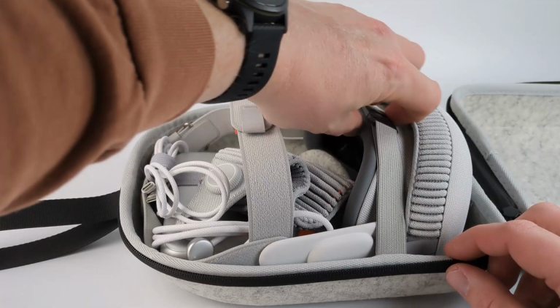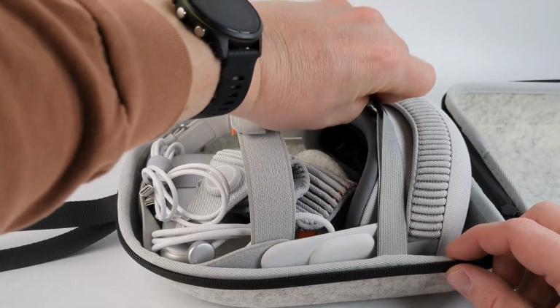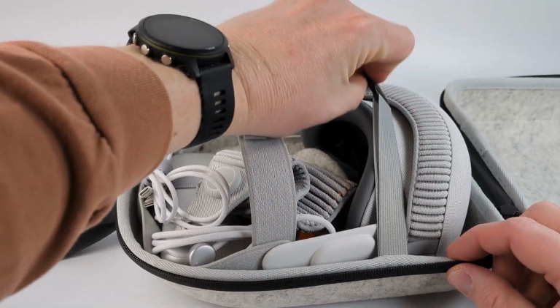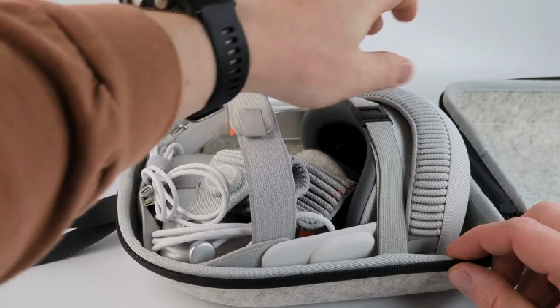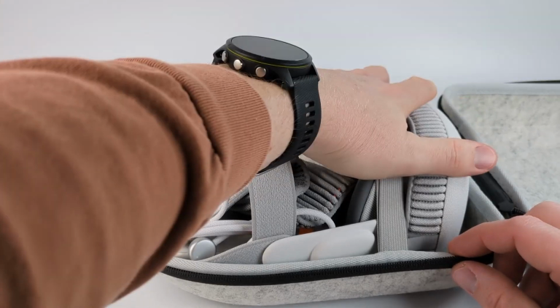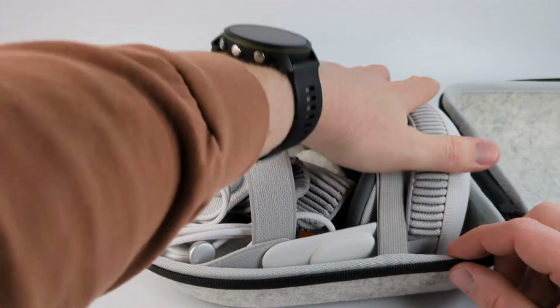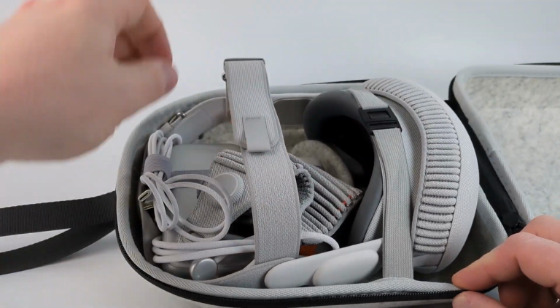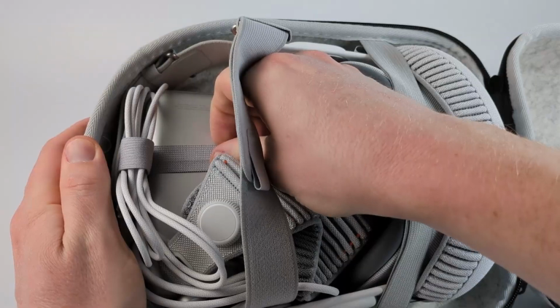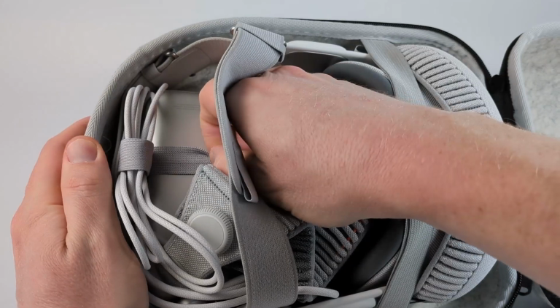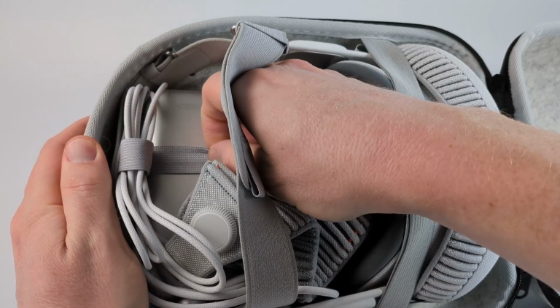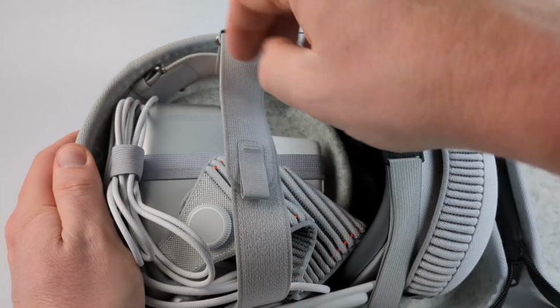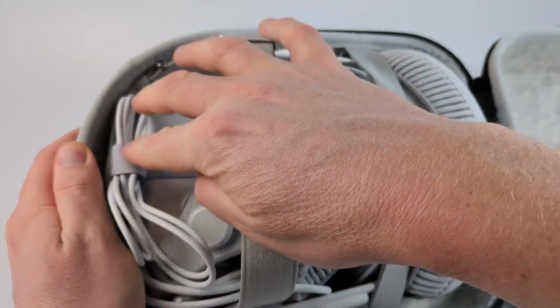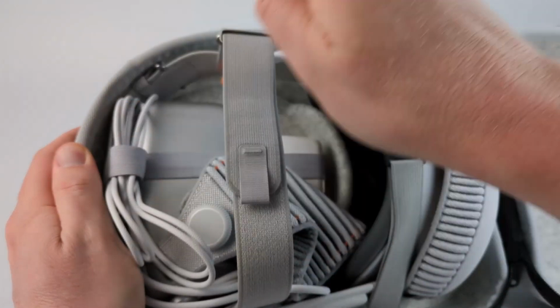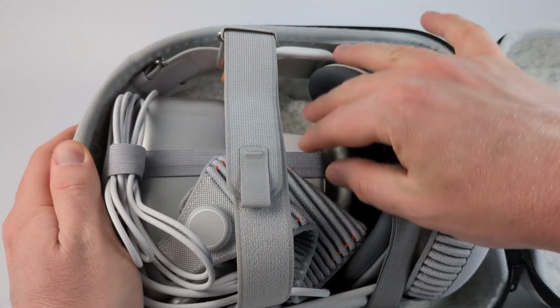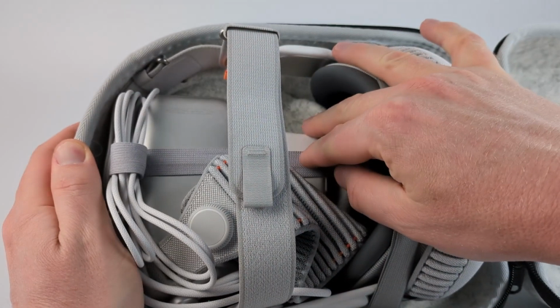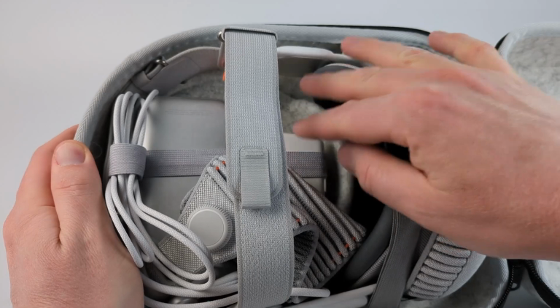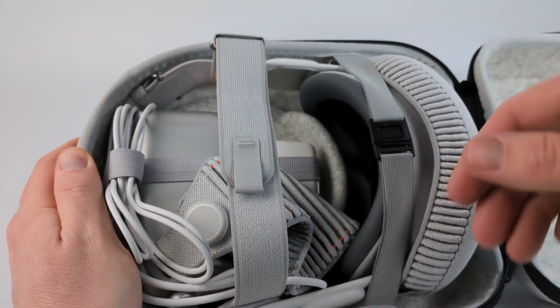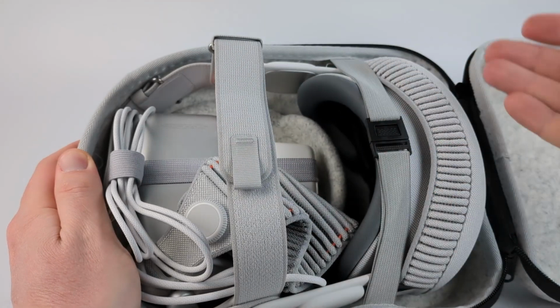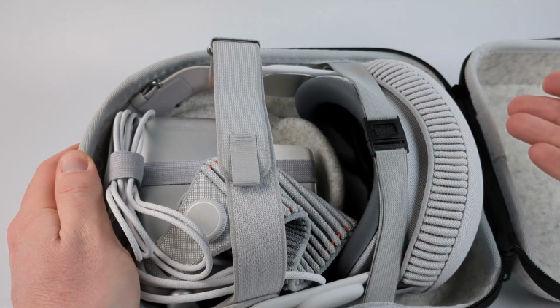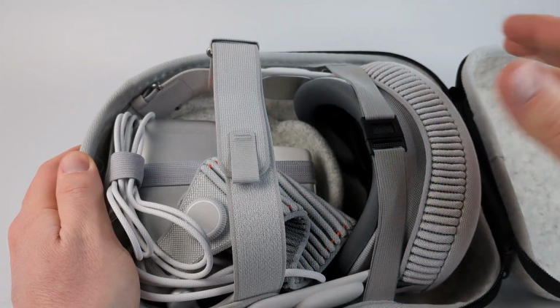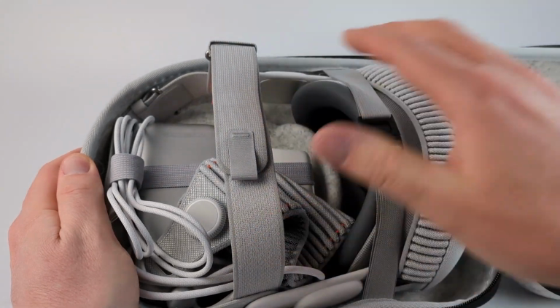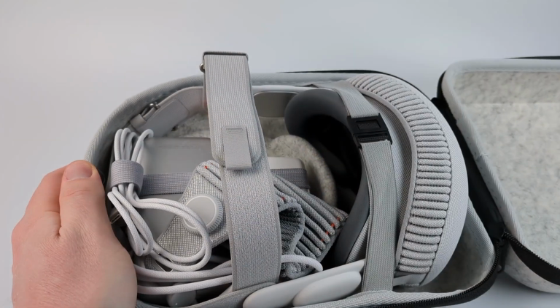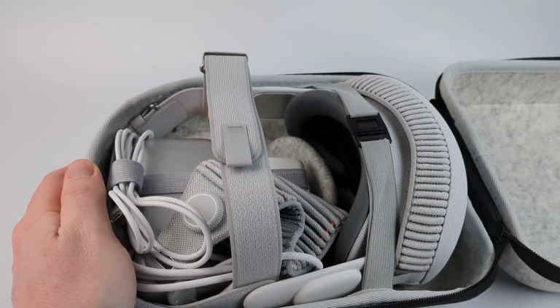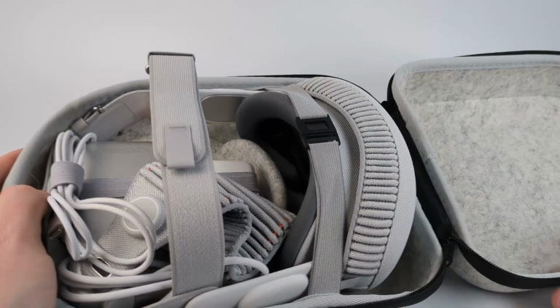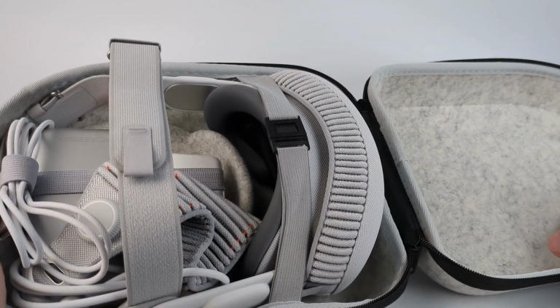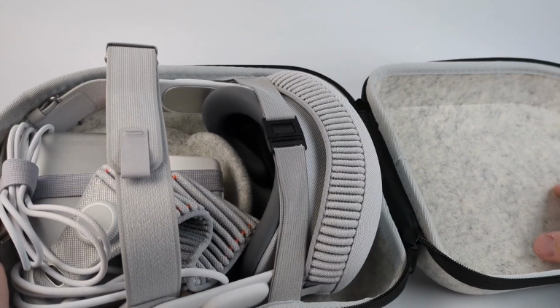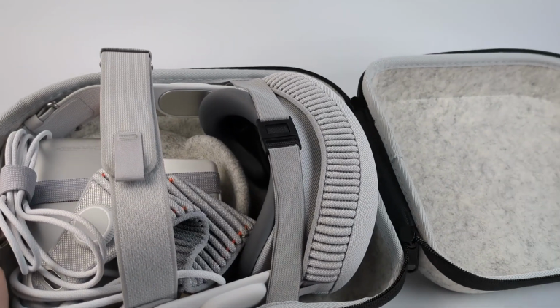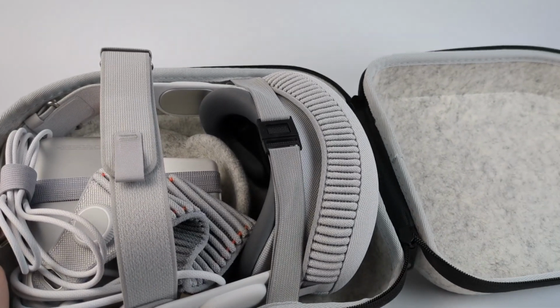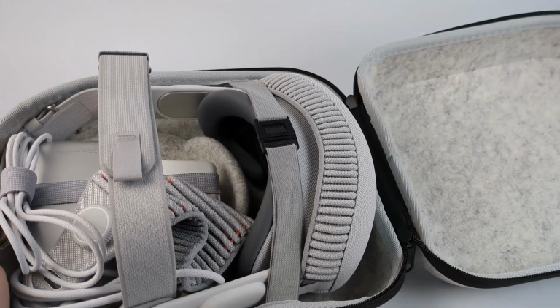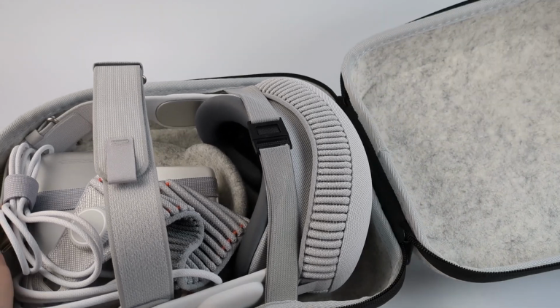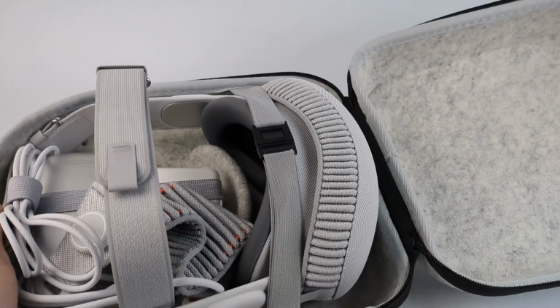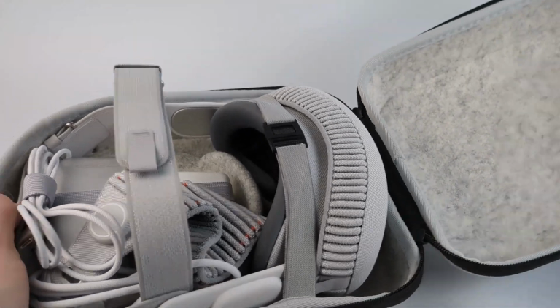As you can see there's a nice band right here that keeps the headset in place, and there are three elastic loops that you can use for cables or other accessories so that they don't move around within the case. There's no real padding inside — it's just this outer case.